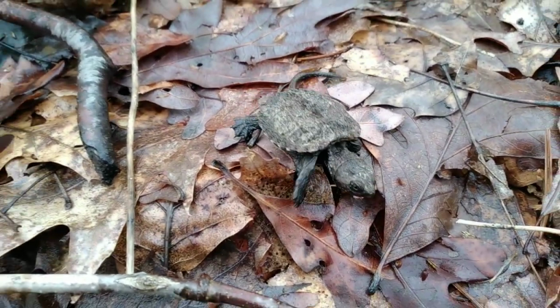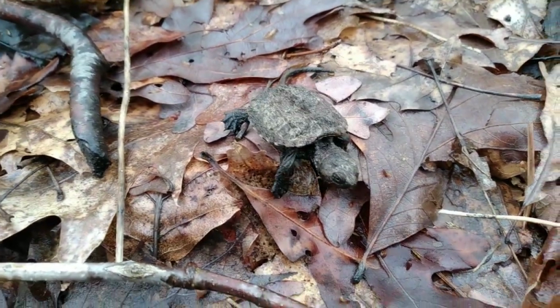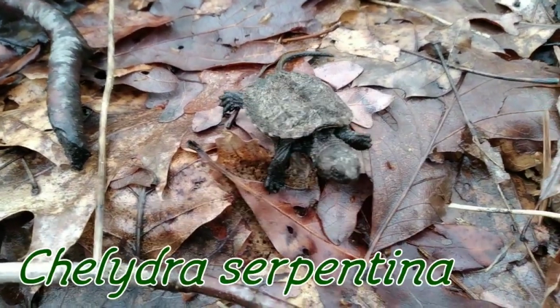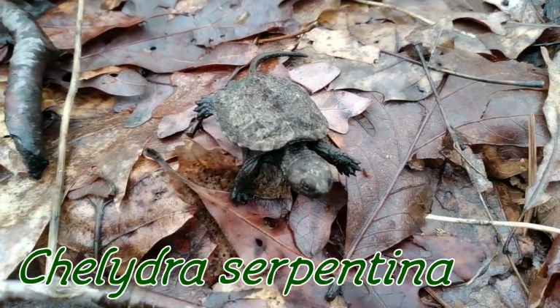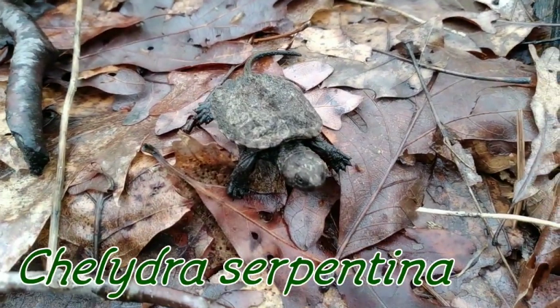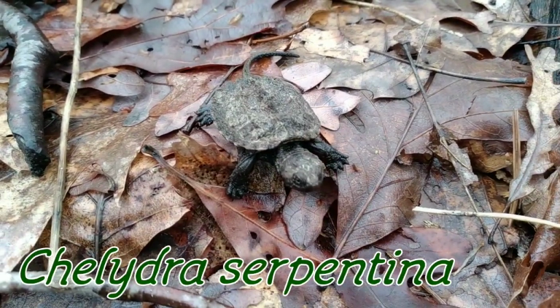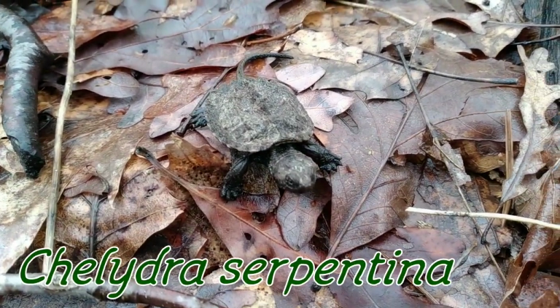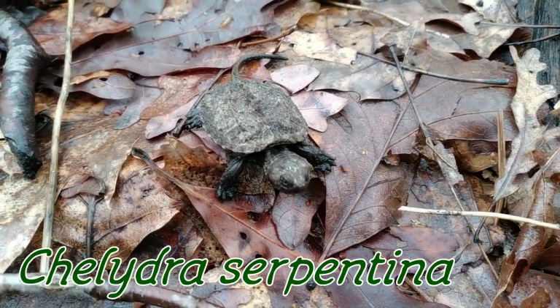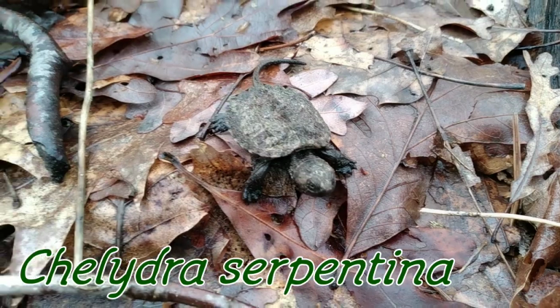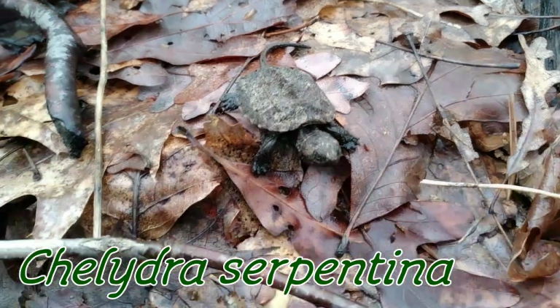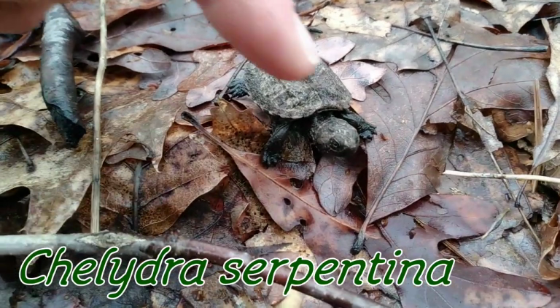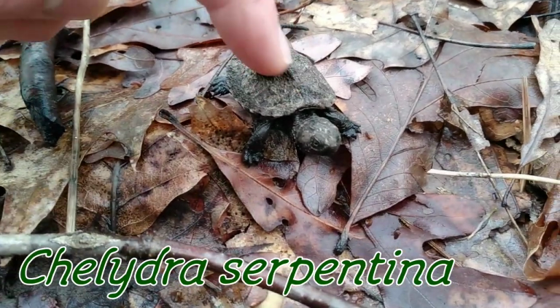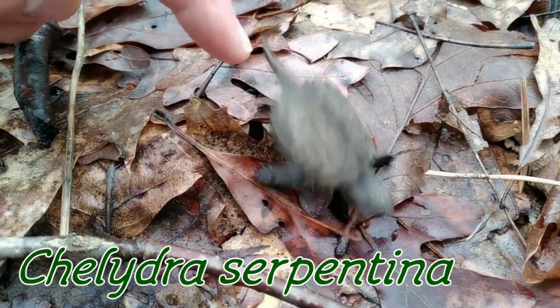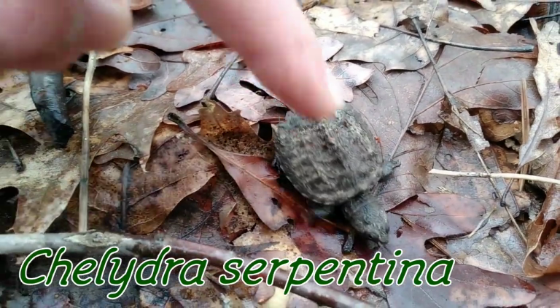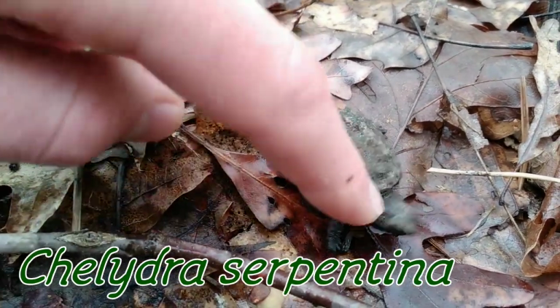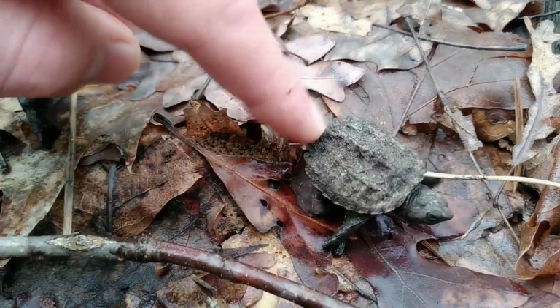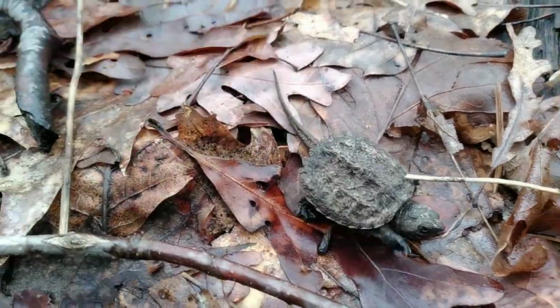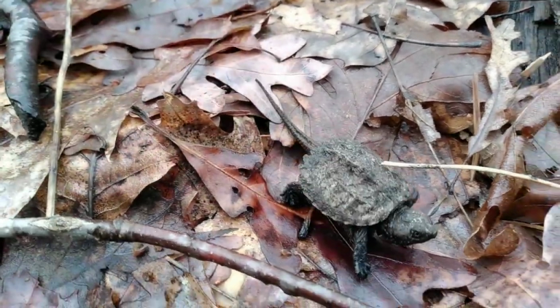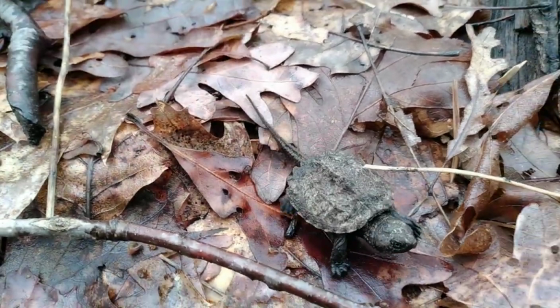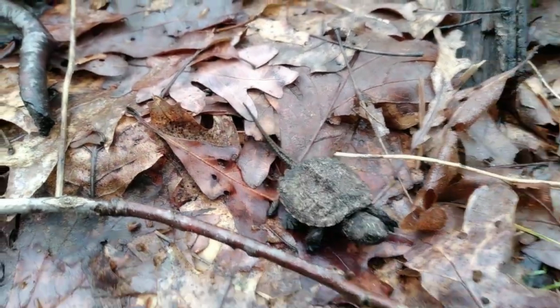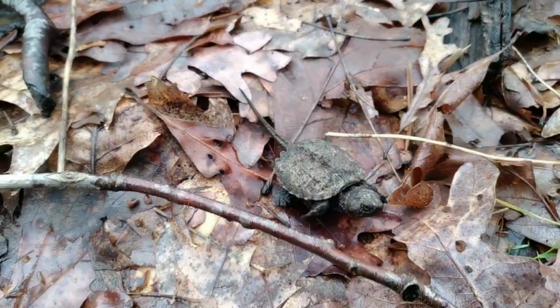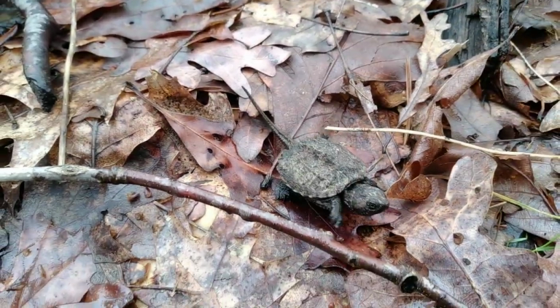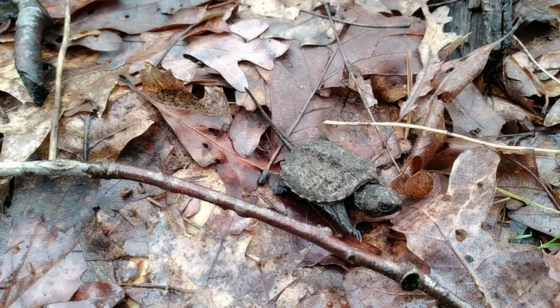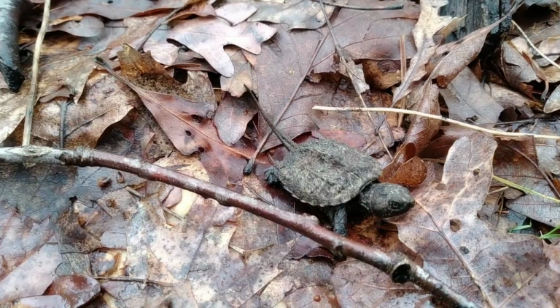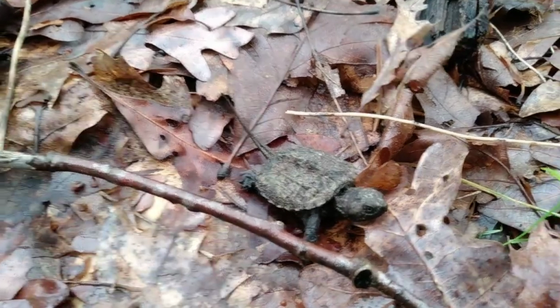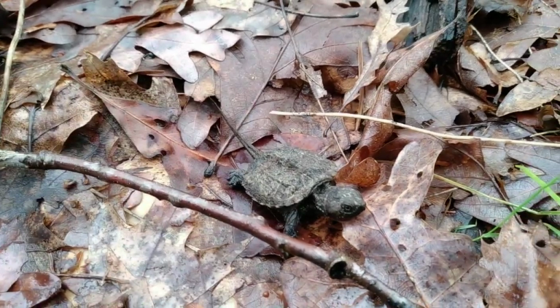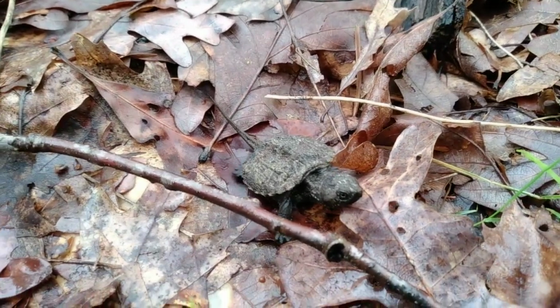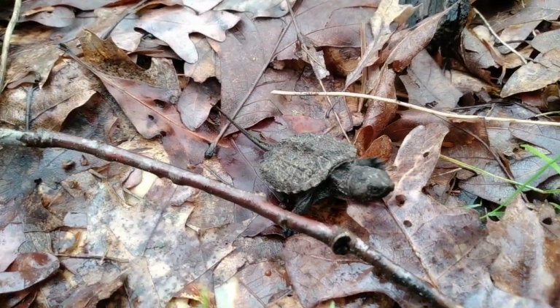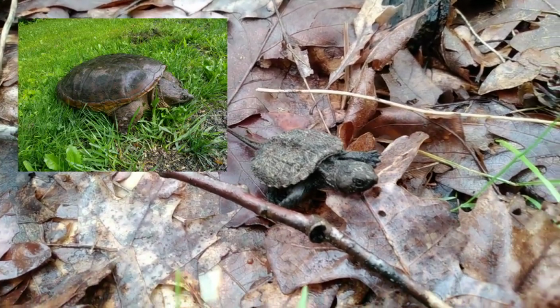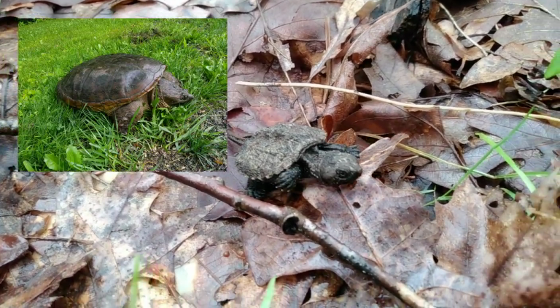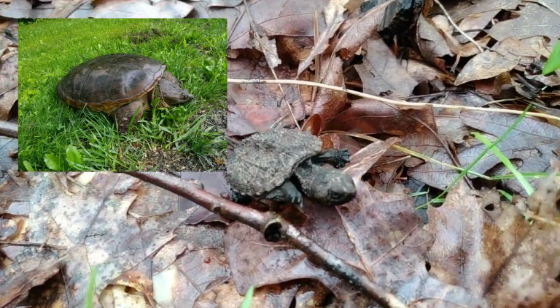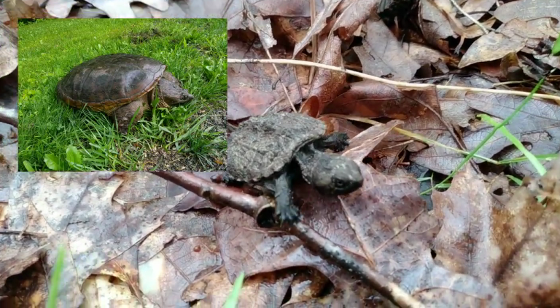It's Chelydra serpentina — that's its scientific name. Now that carapace could grow up to 10 to 20 inches long. A very, very big reptile for this part of the world.